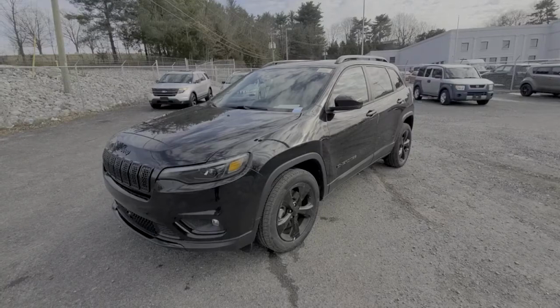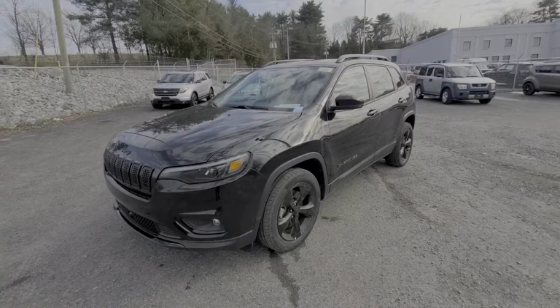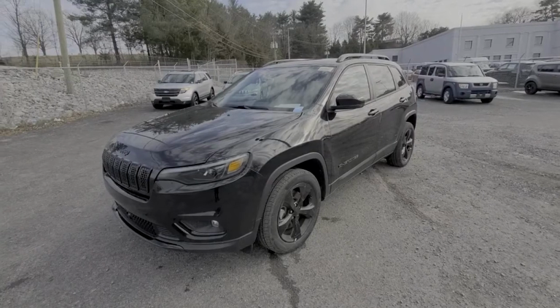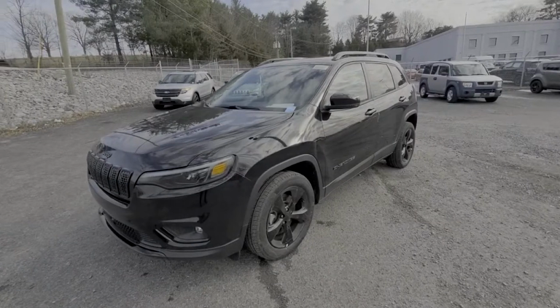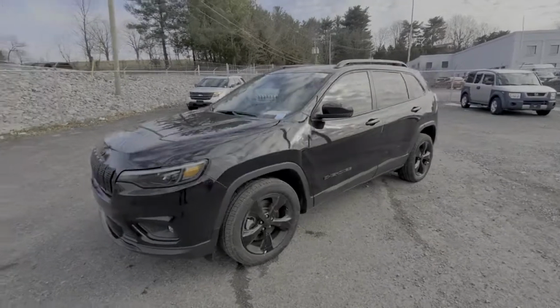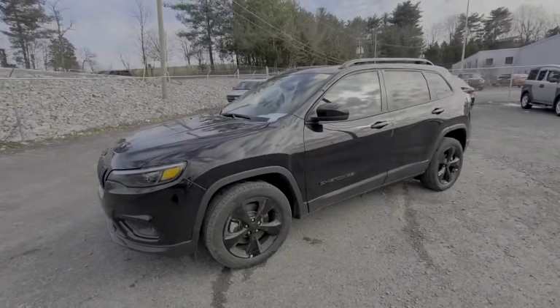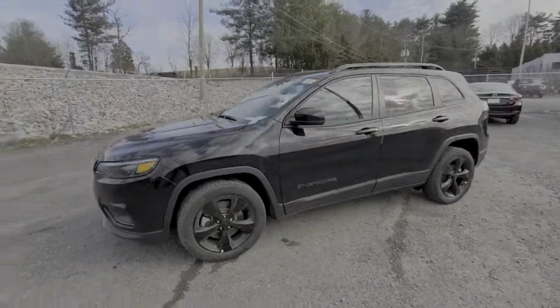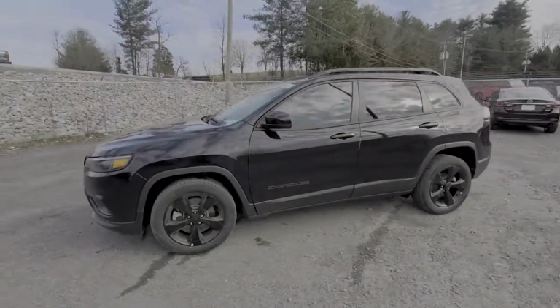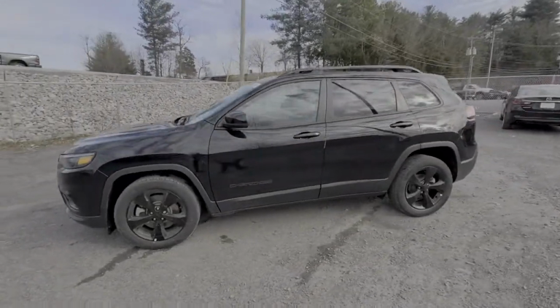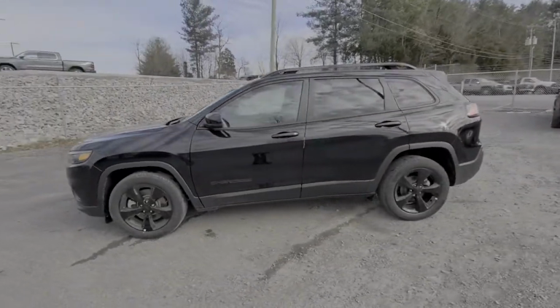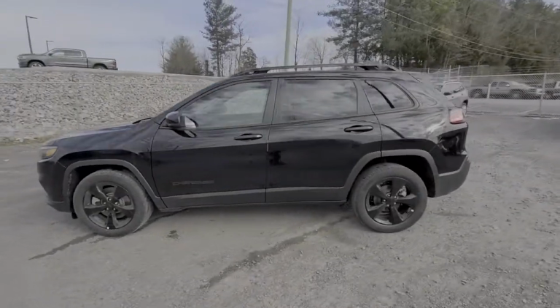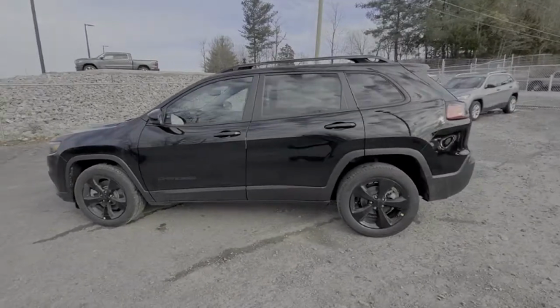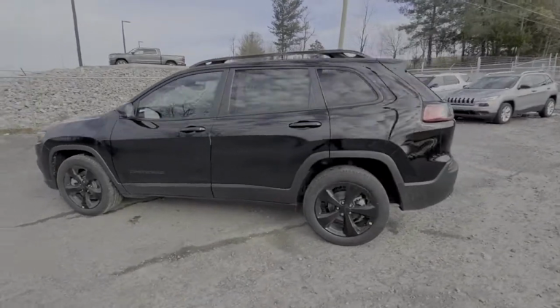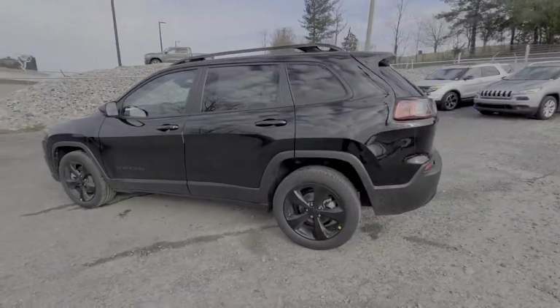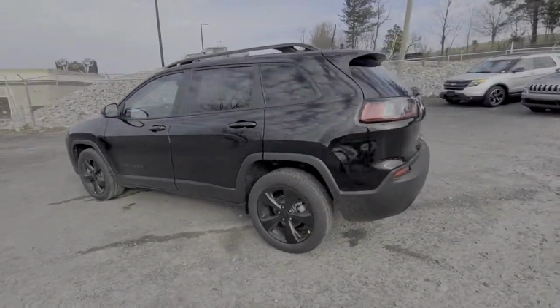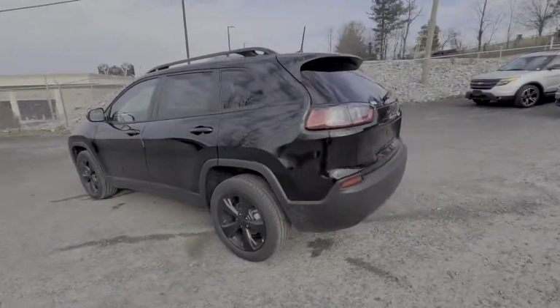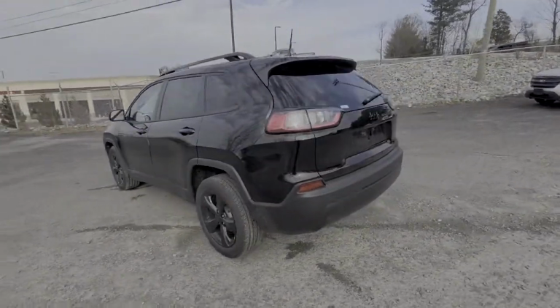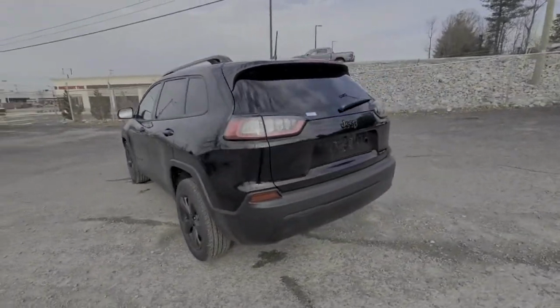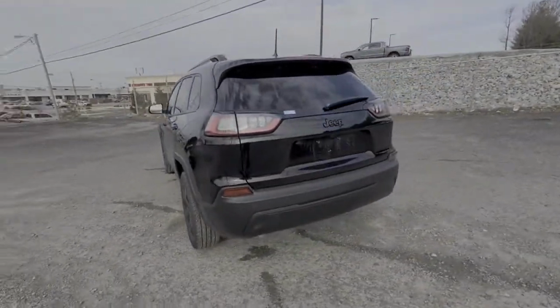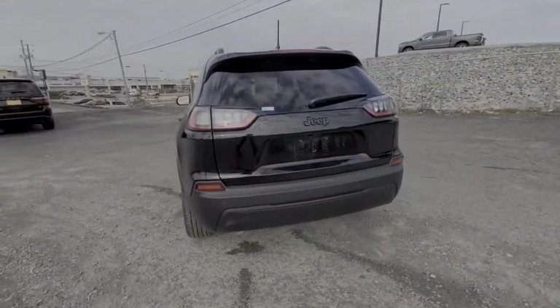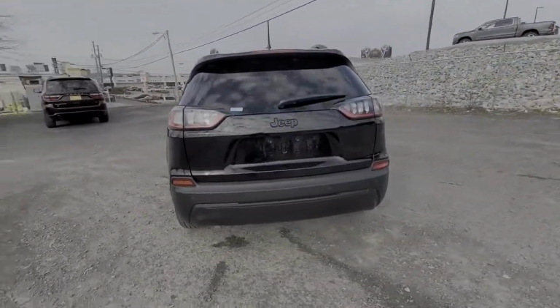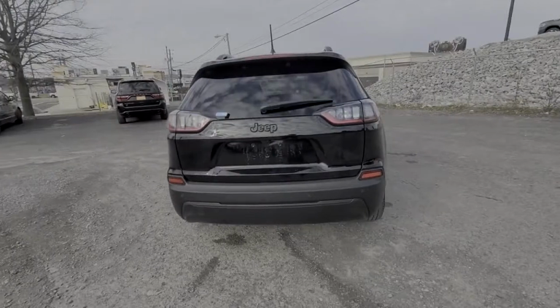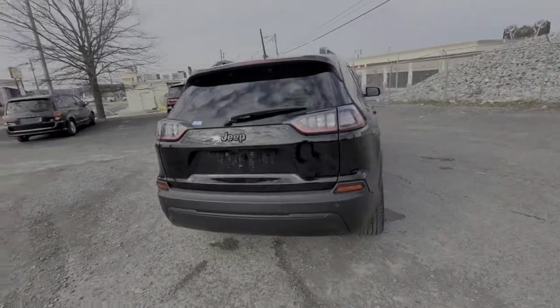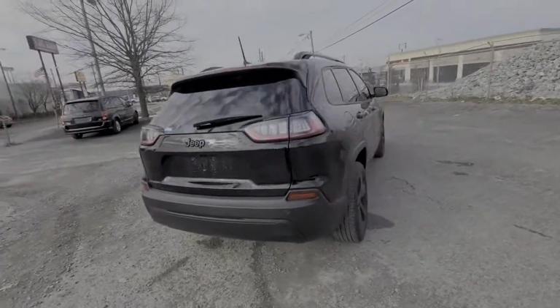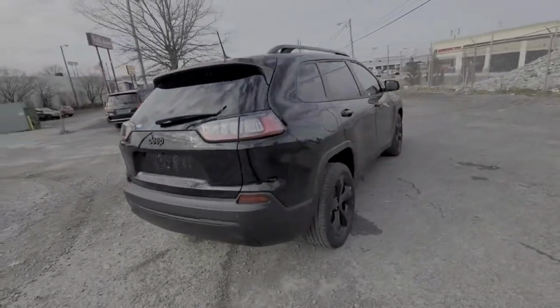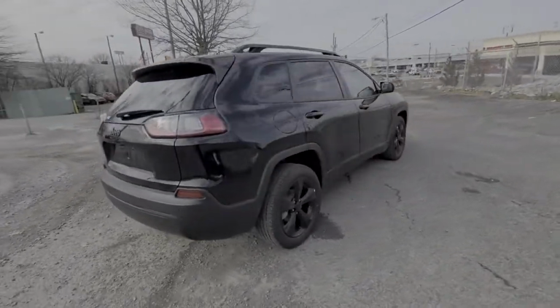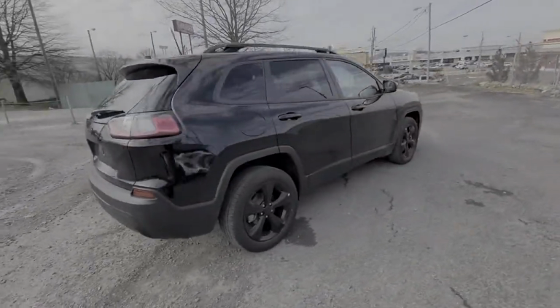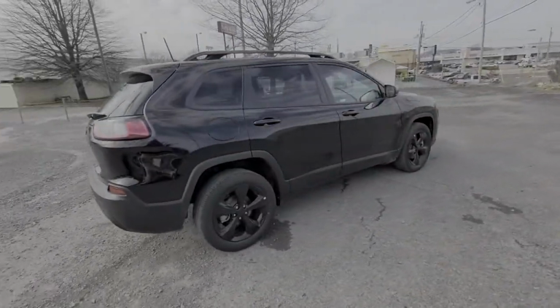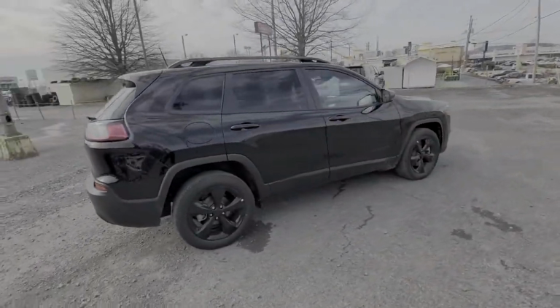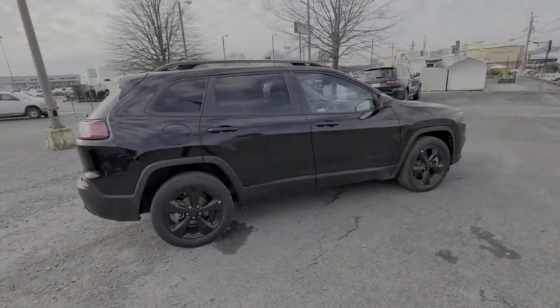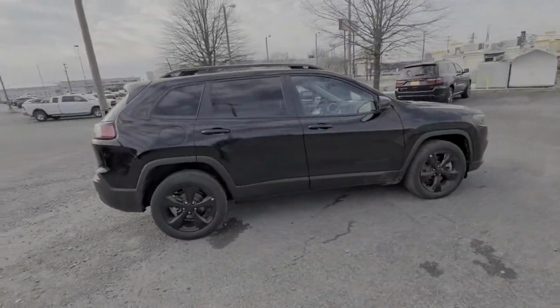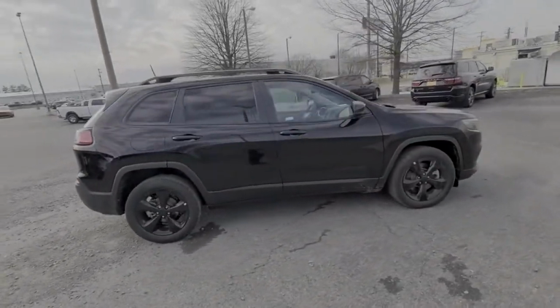Look no further than the 2021 Jeep Cherokee. The Cherokee has your back on all your adventures. Its generous cargo capacity, safety technology, off-road capability, and passenger-friendly interior infuse each journey with confidence.